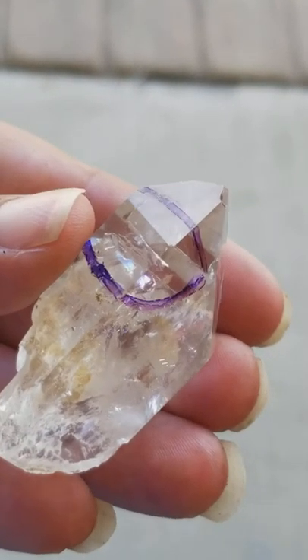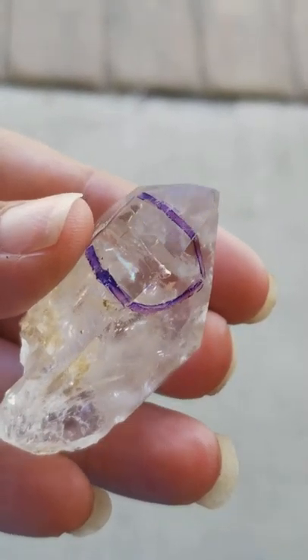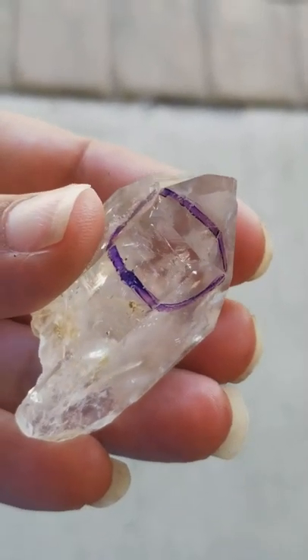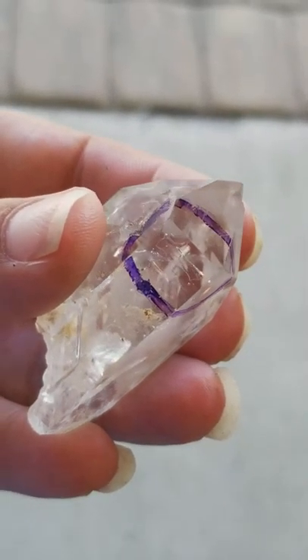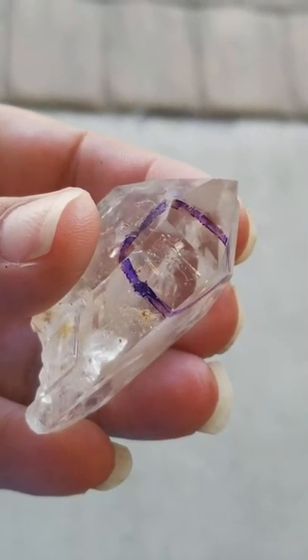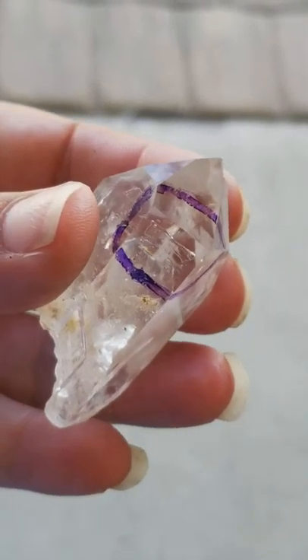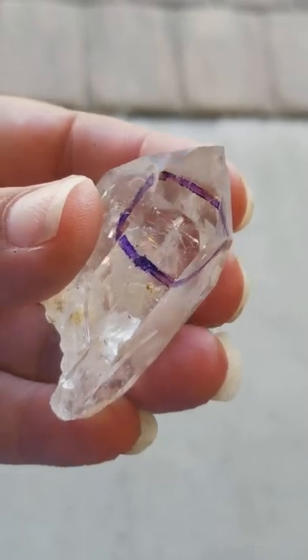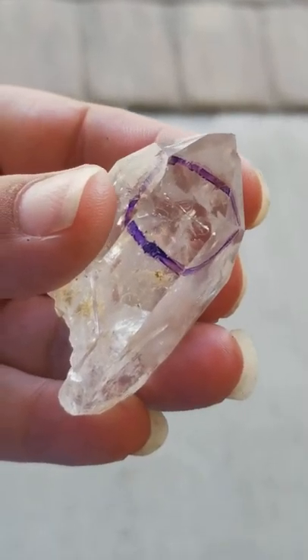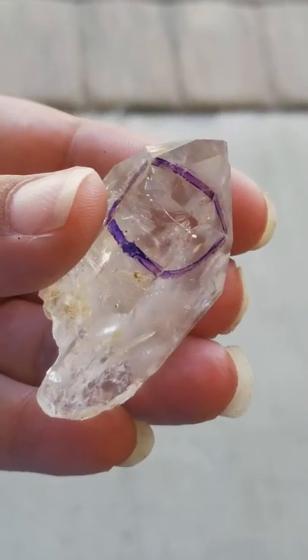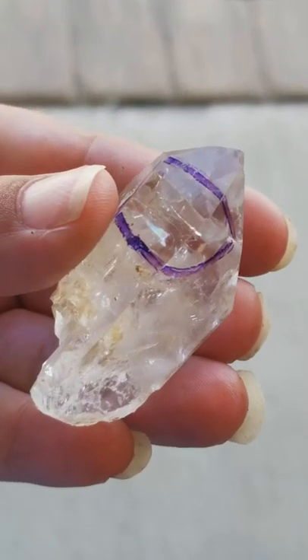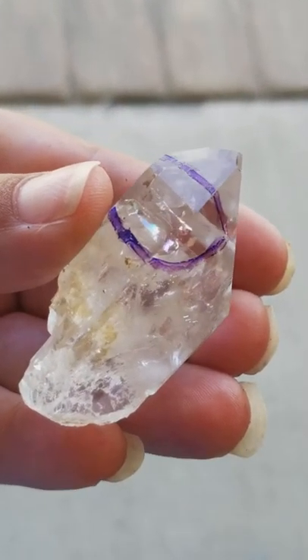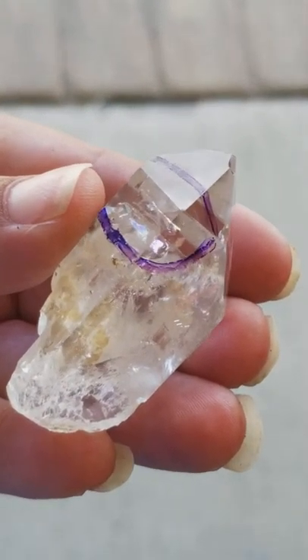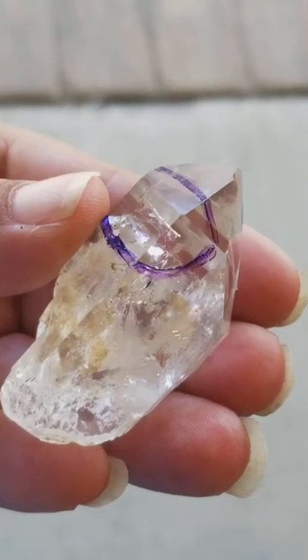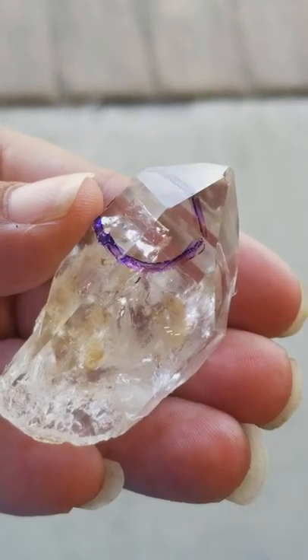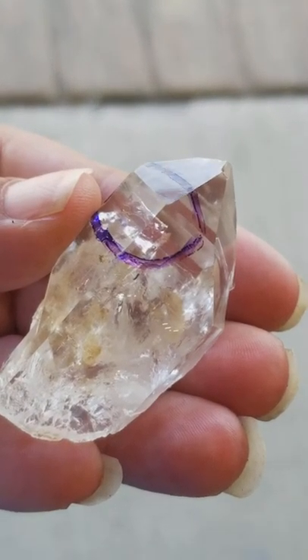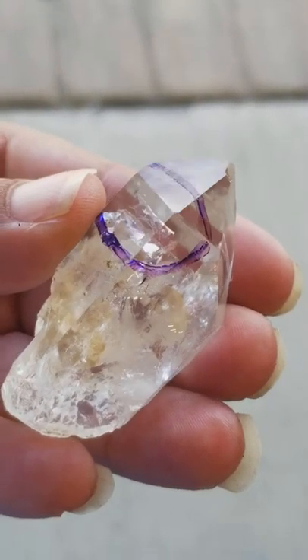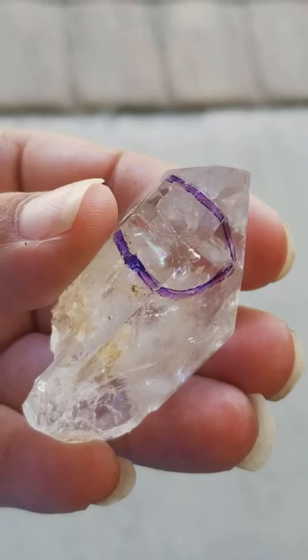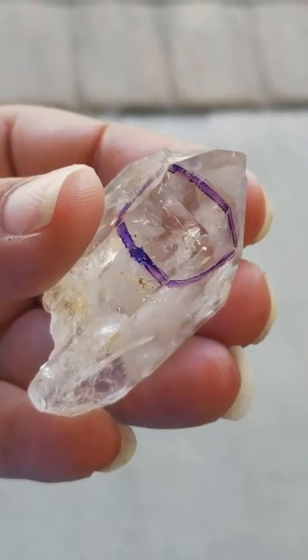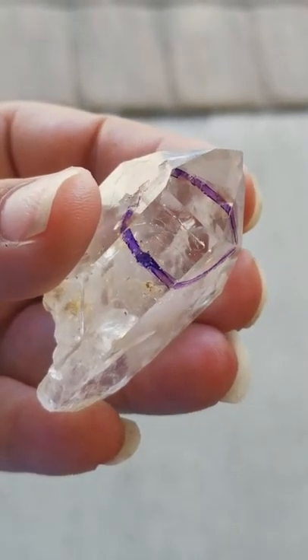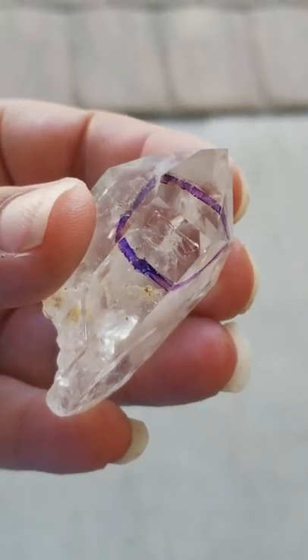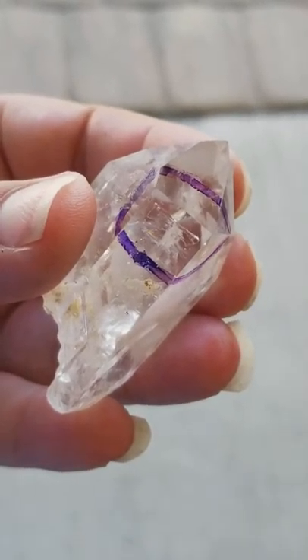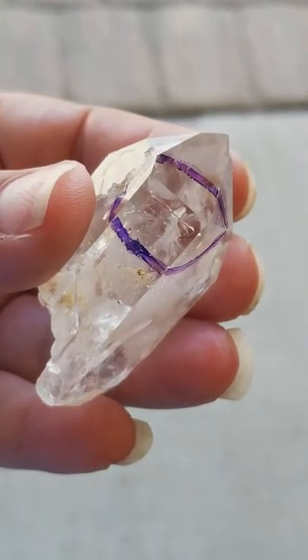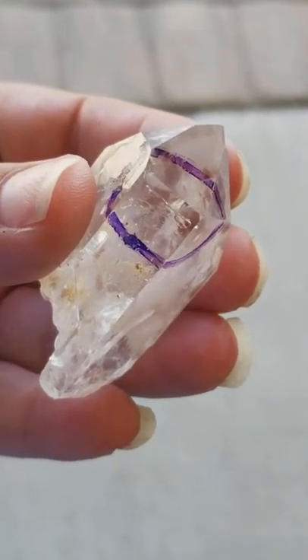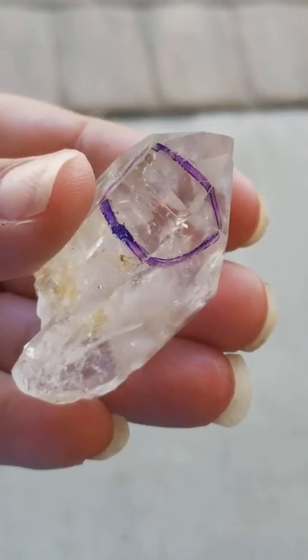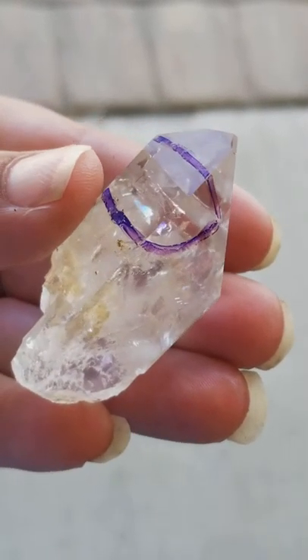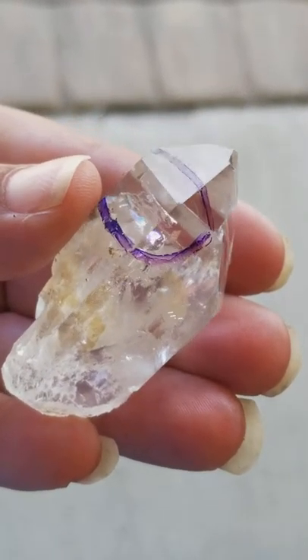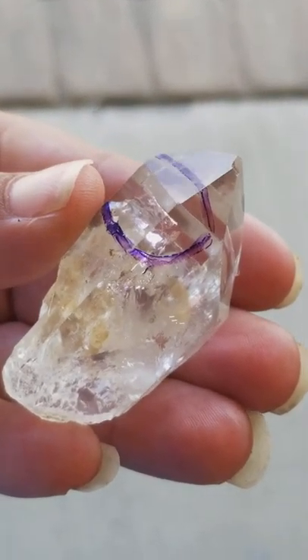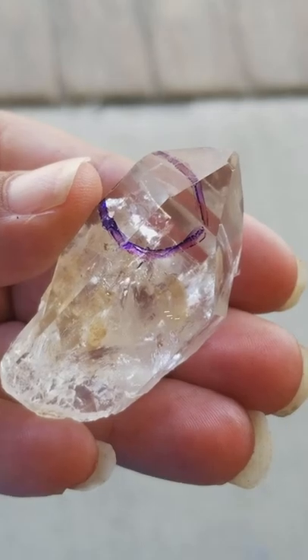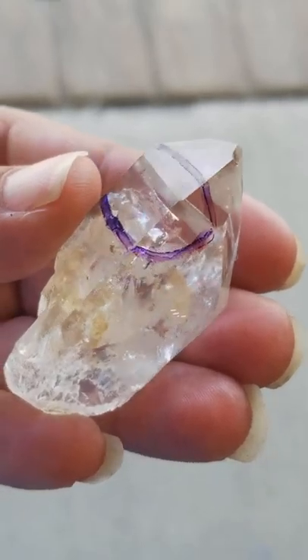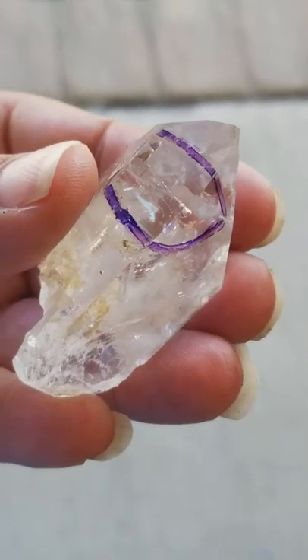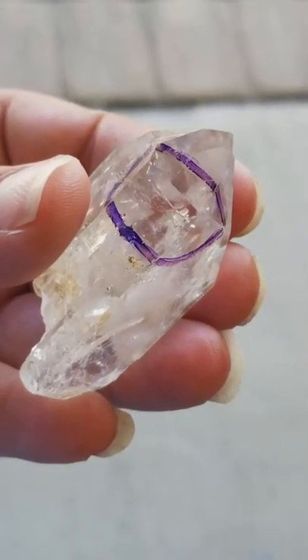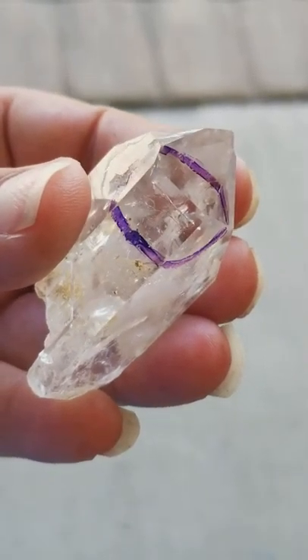Now the water that's inside here is extremely pure. This has never been touched by human hands ever, and this is known to be over 100 million years old, which is so absolutely amazing.